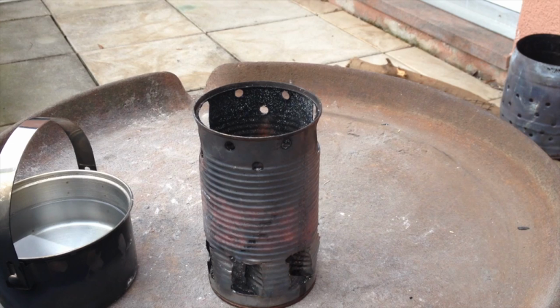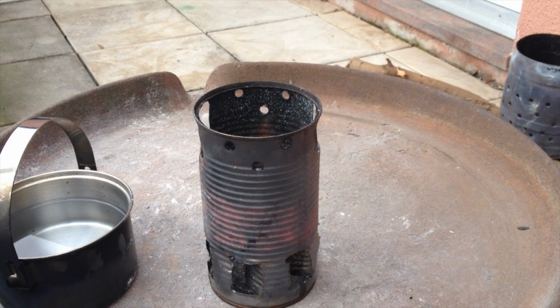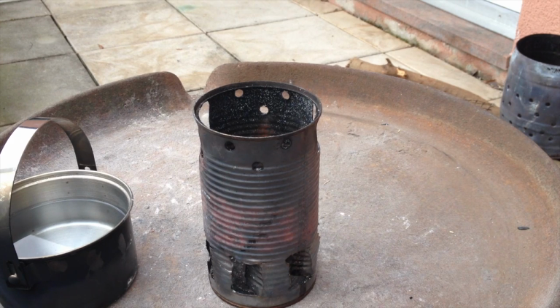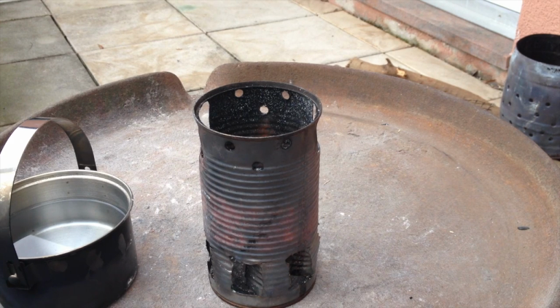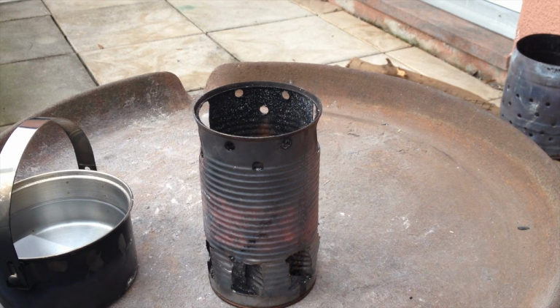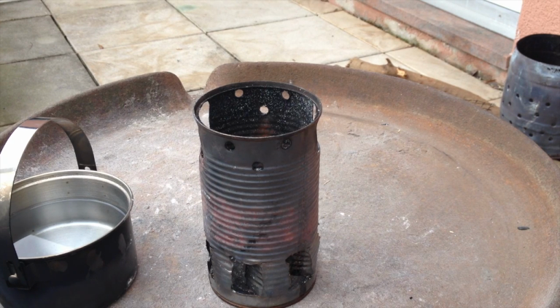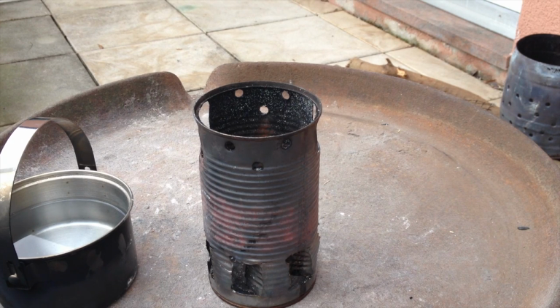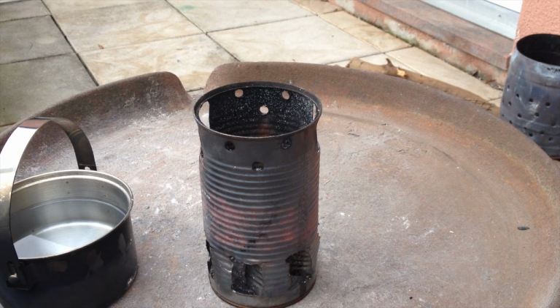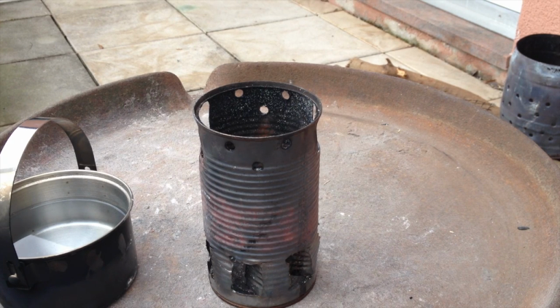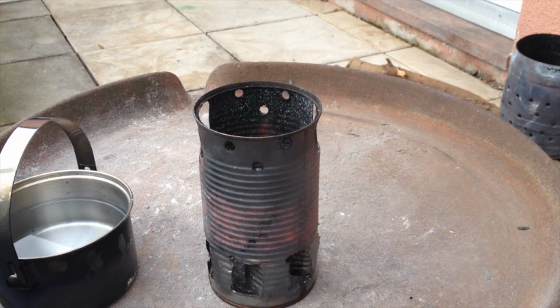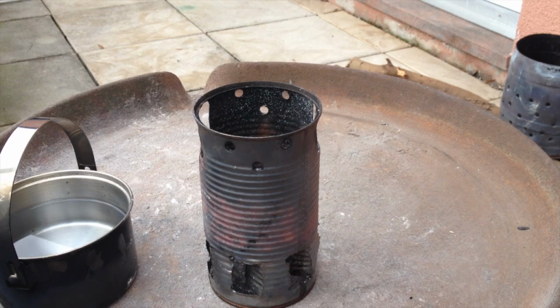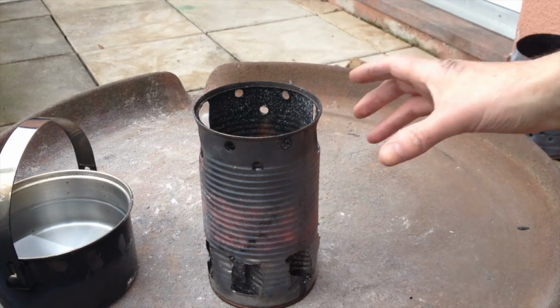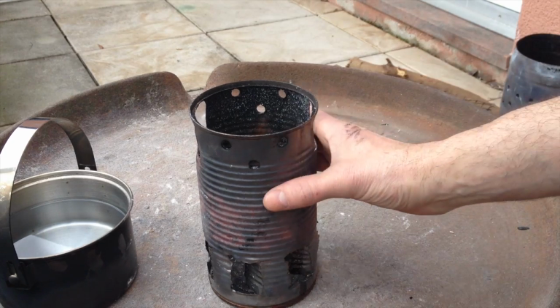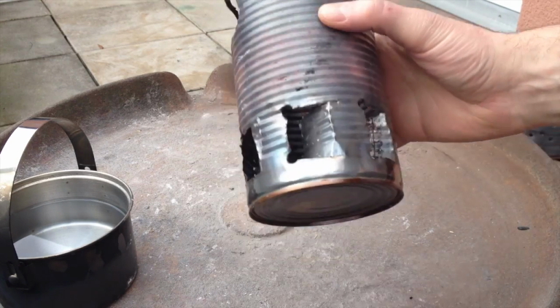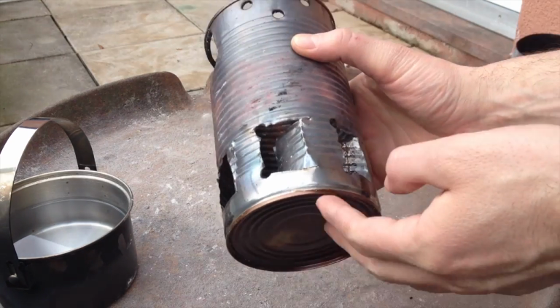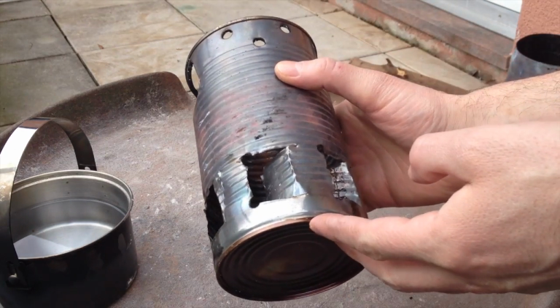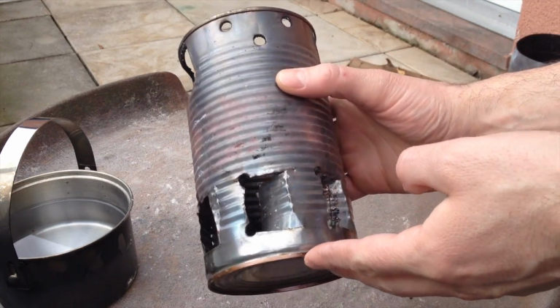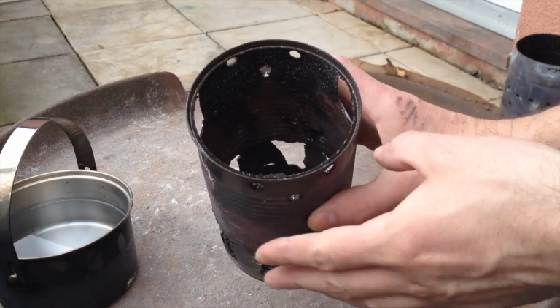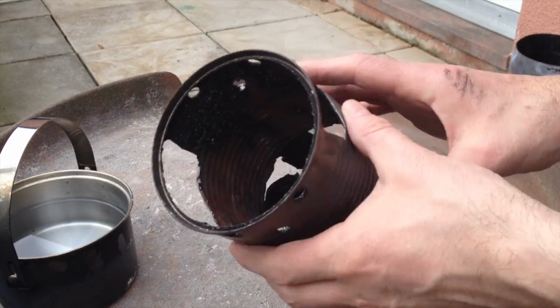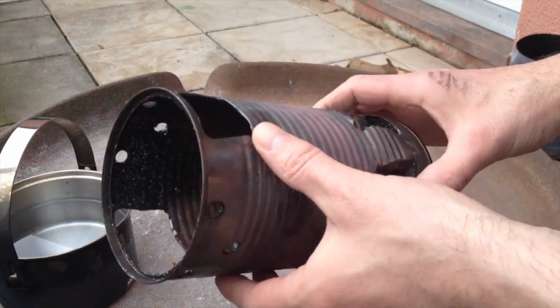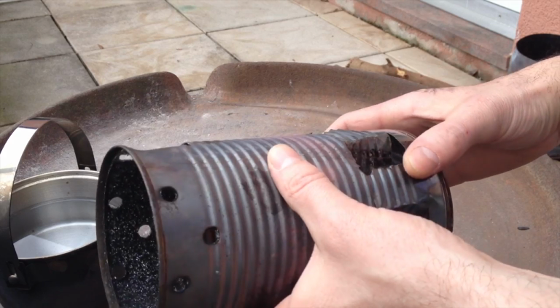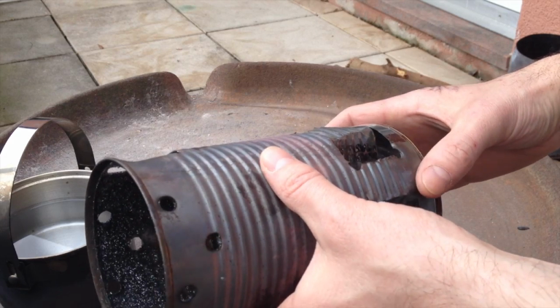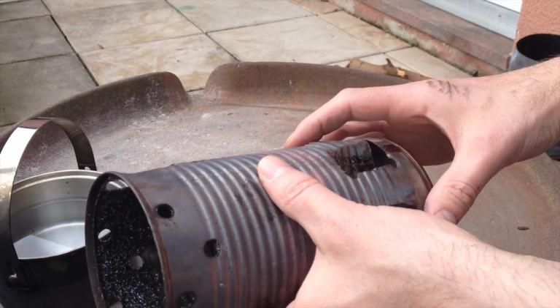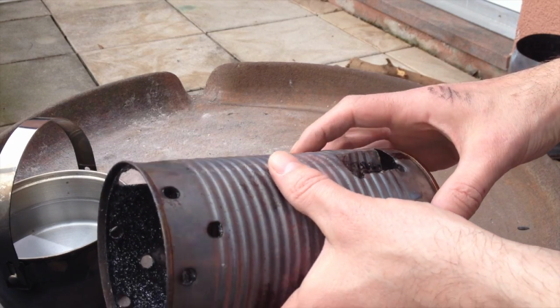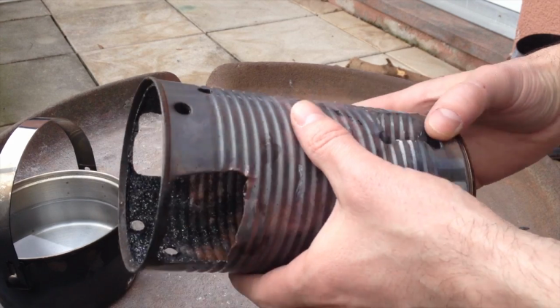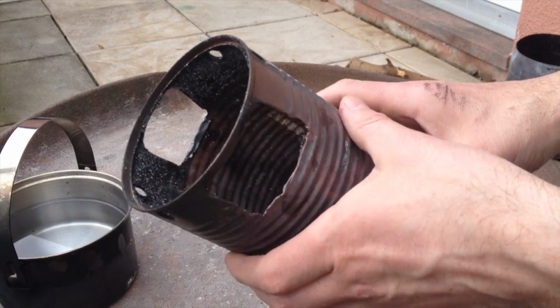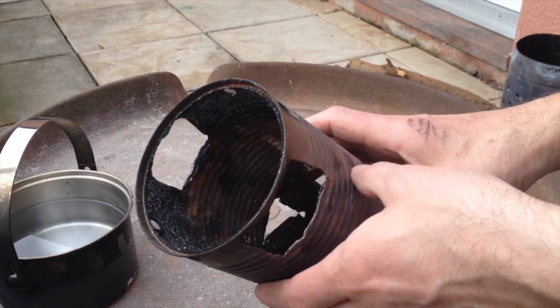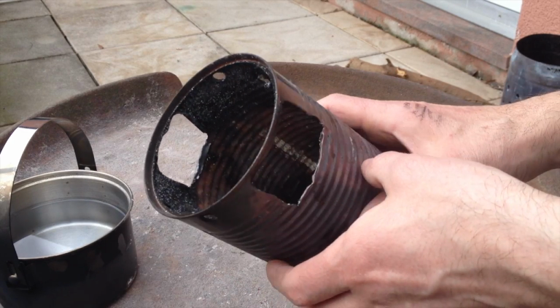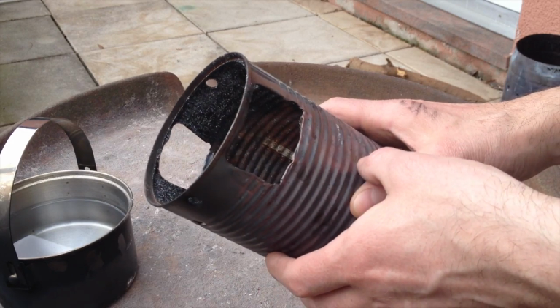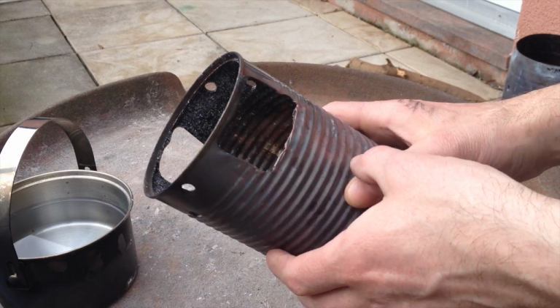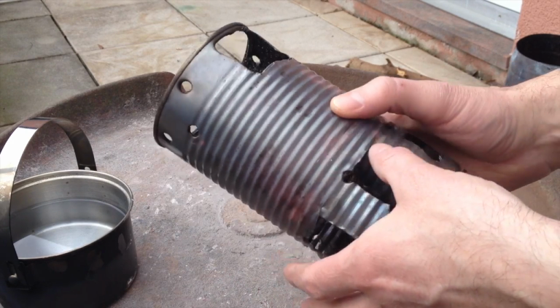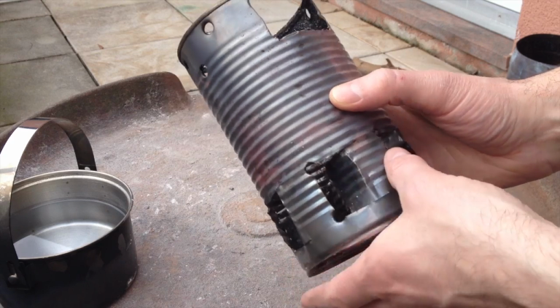Hey YouTube, it's StoveMods again, your HoboStove channel. I tried to review this the other day and though it really makes a hell of a fire, it didn't work for cooking.